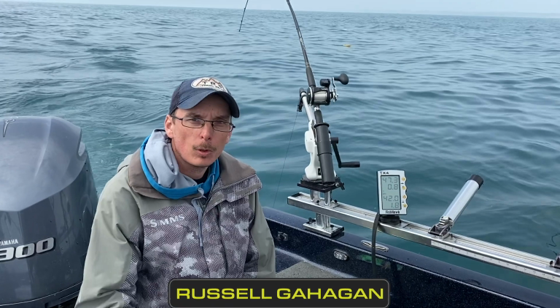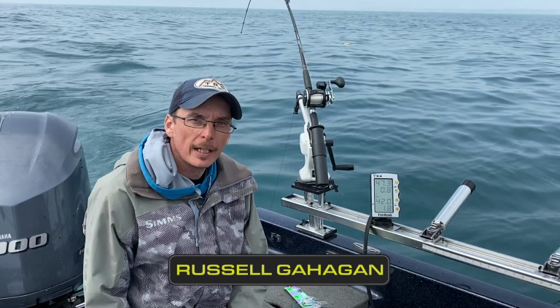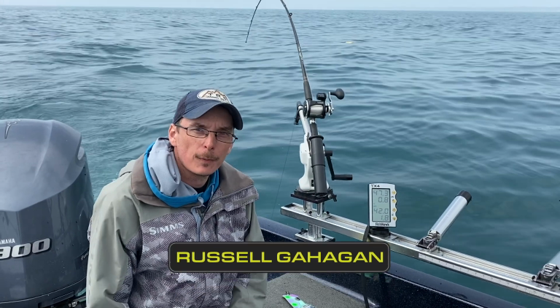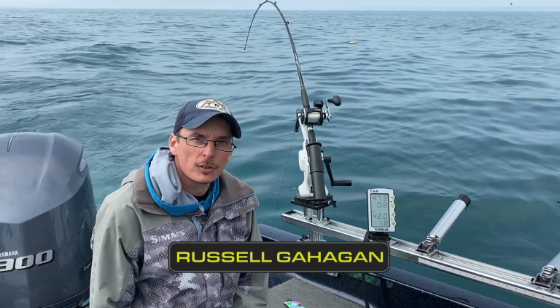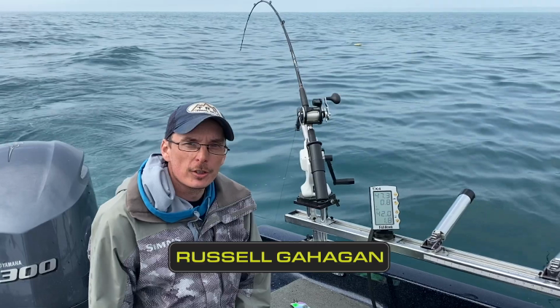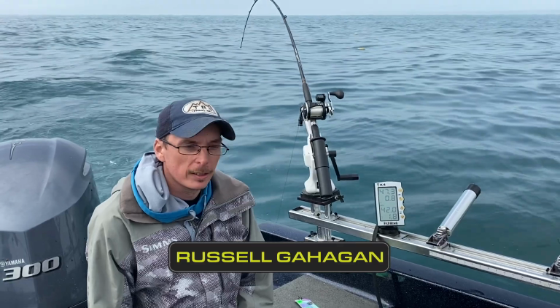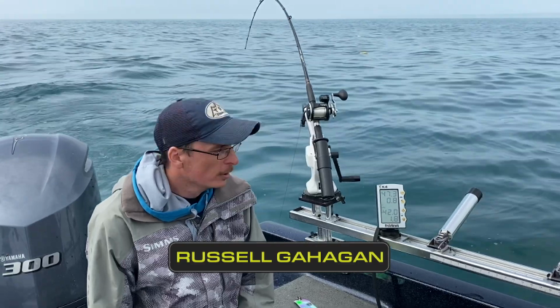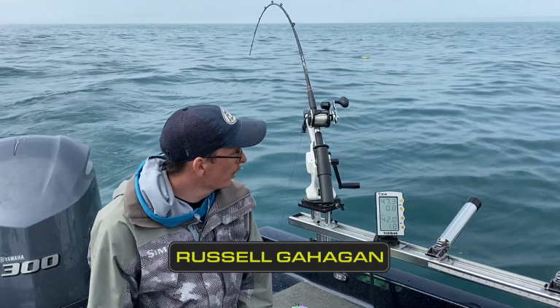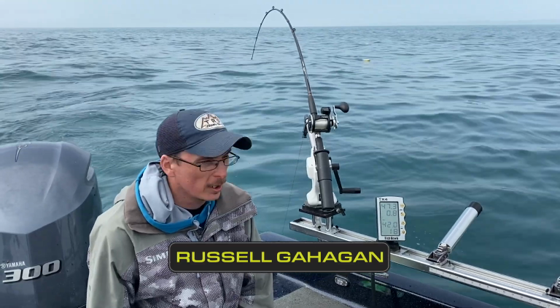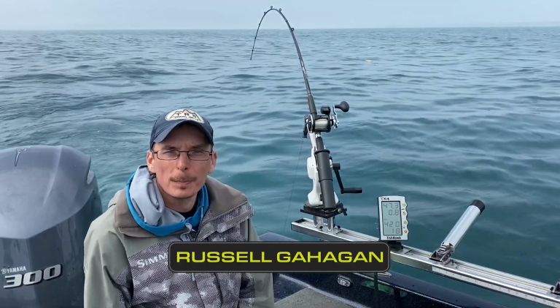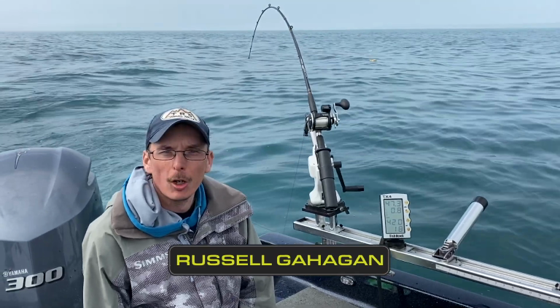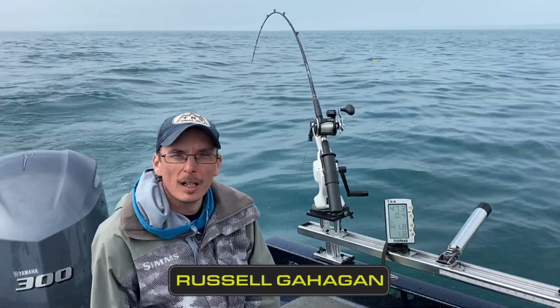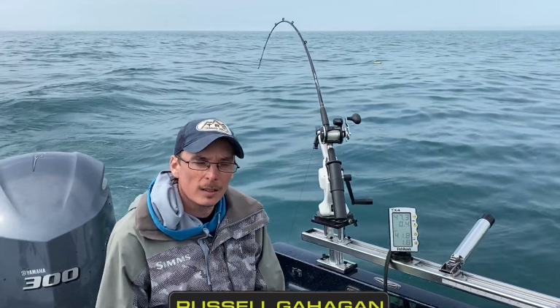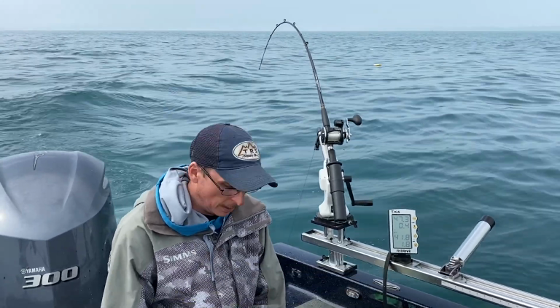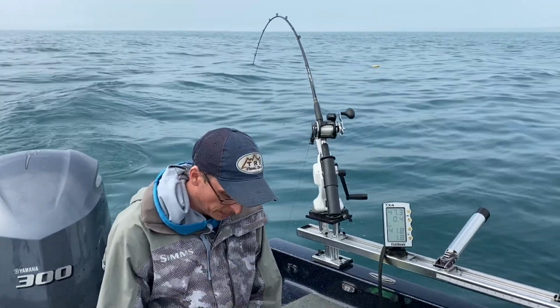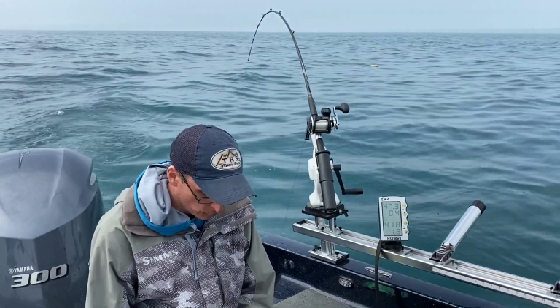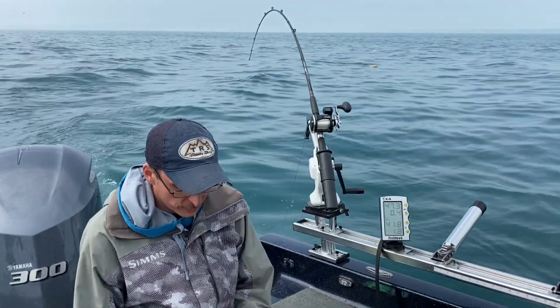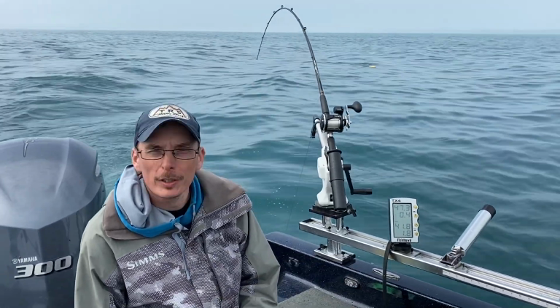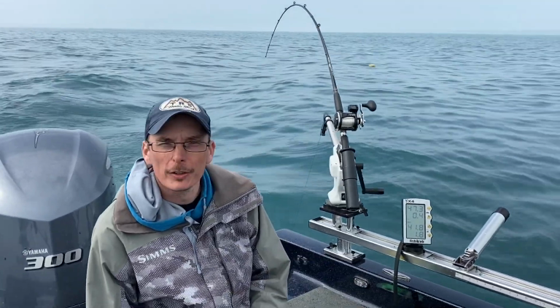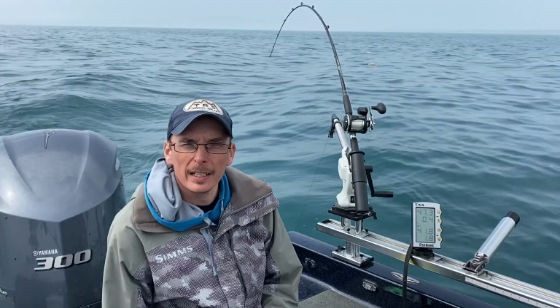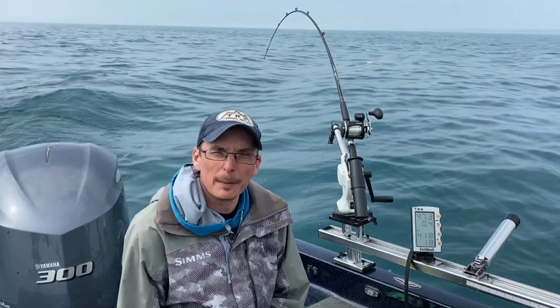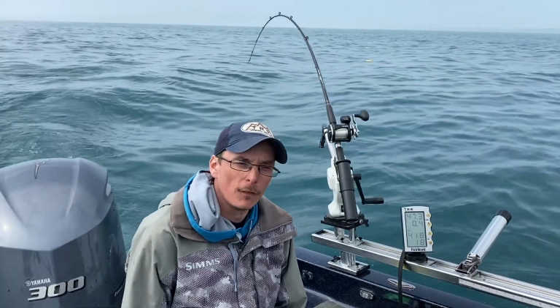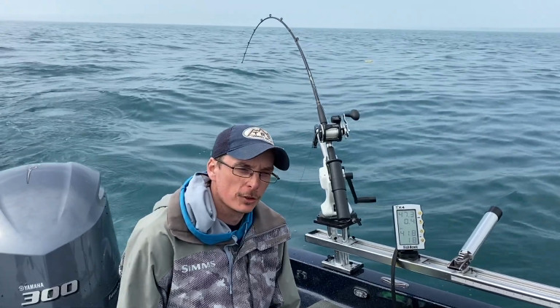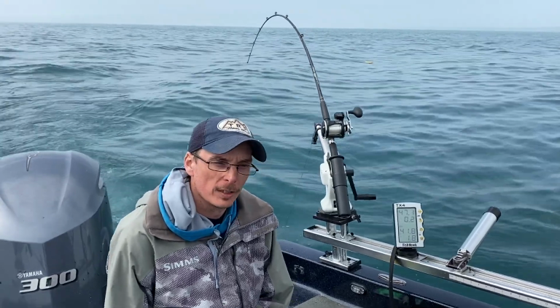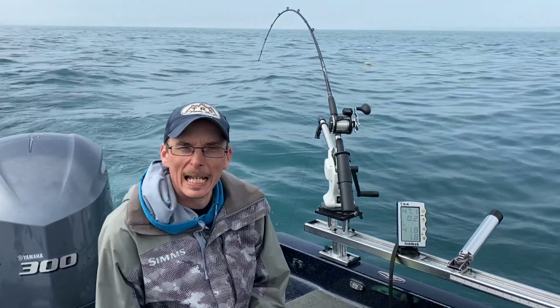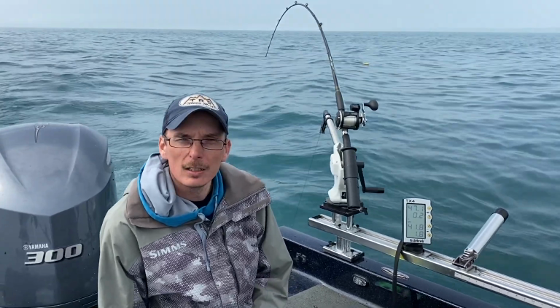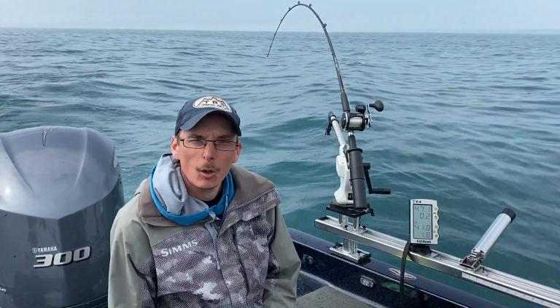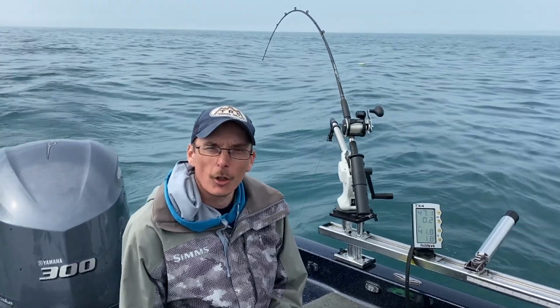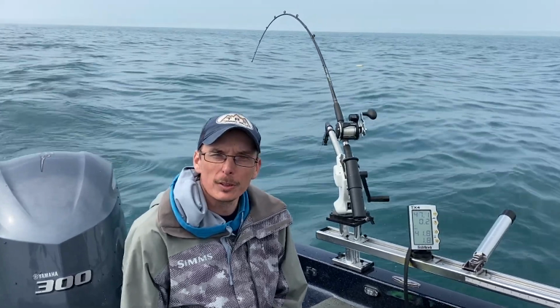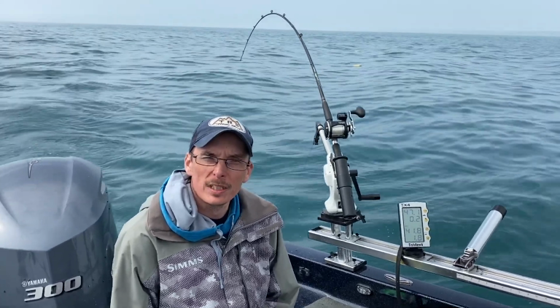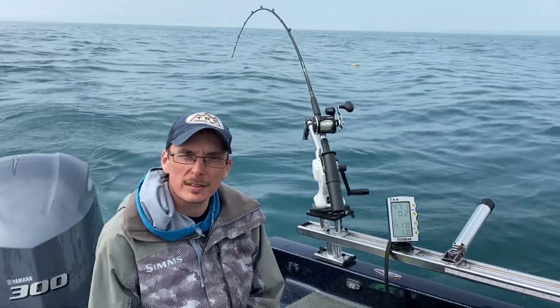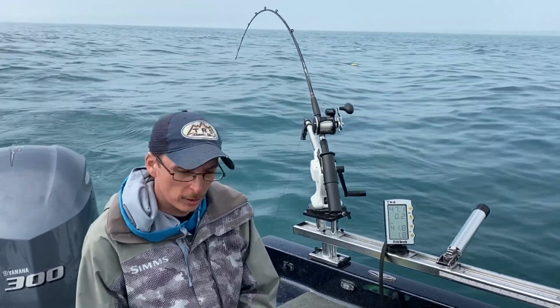Russell Gahagan from Russell's Fishing Tech here. I just wanted to talk a little bit about an item that we use out here on the Great Lakes for salmon and trout fishing, called a slider — or it can also be used as a stacker.